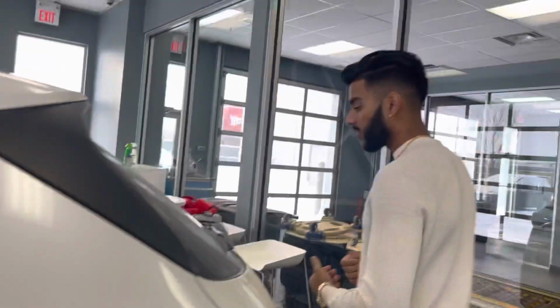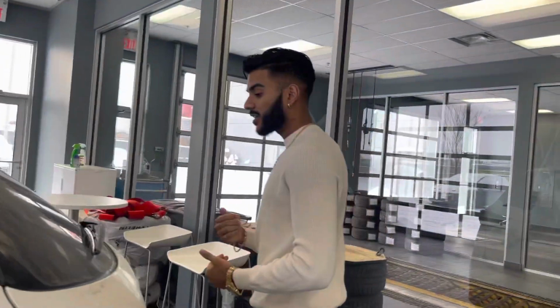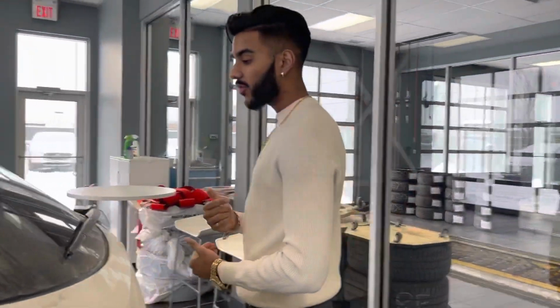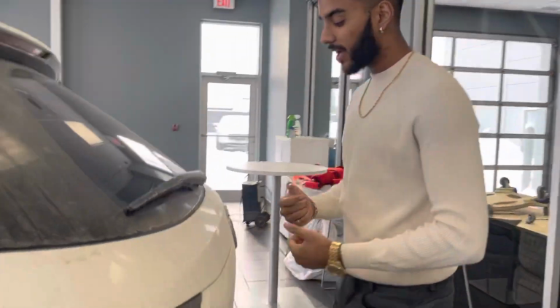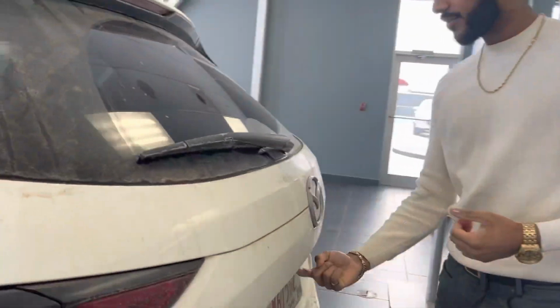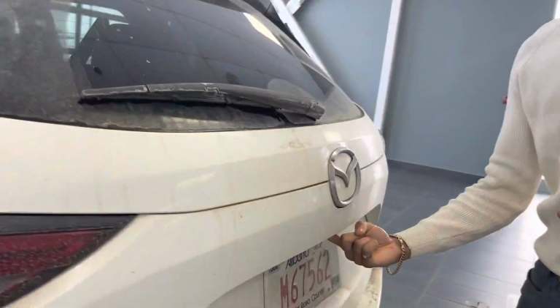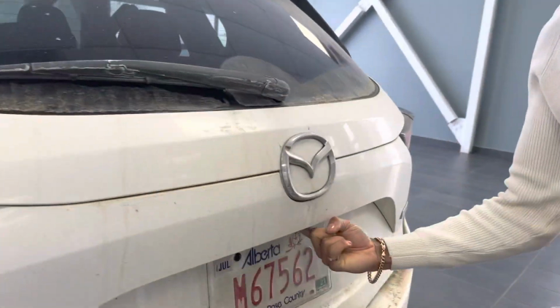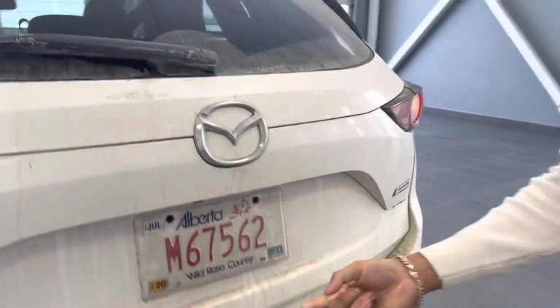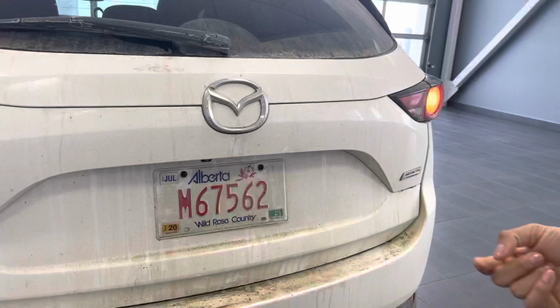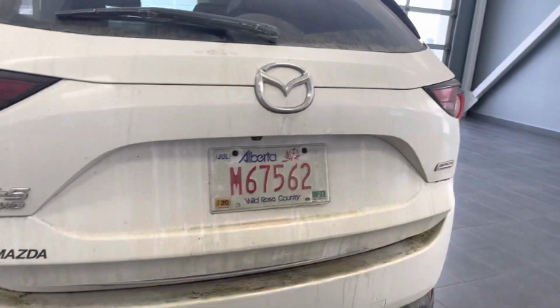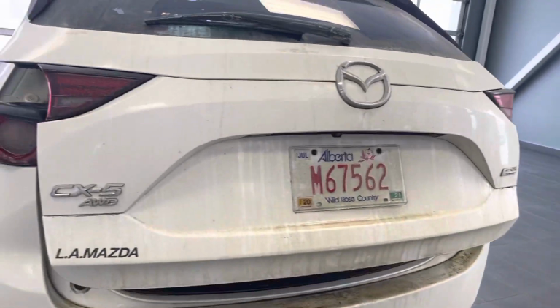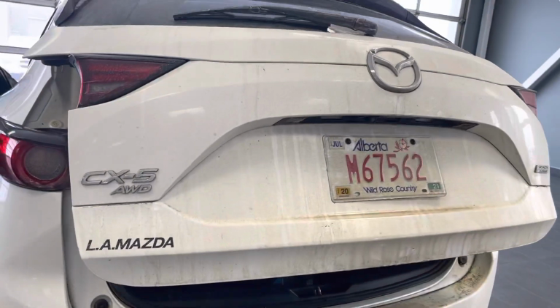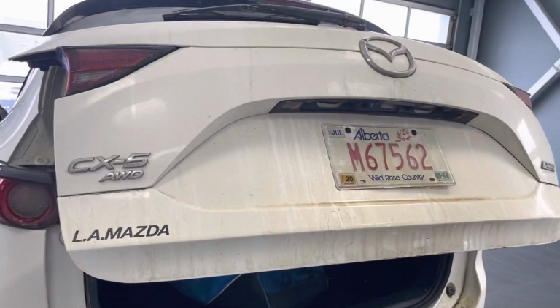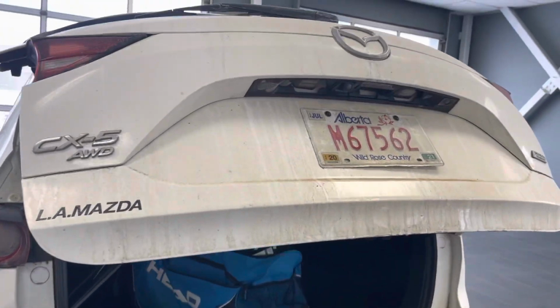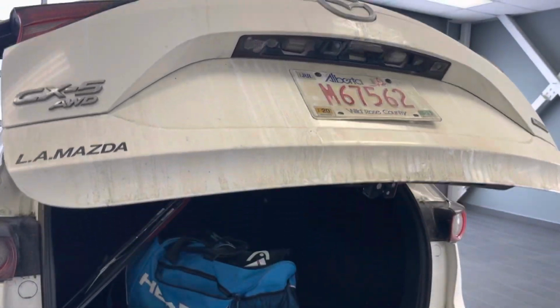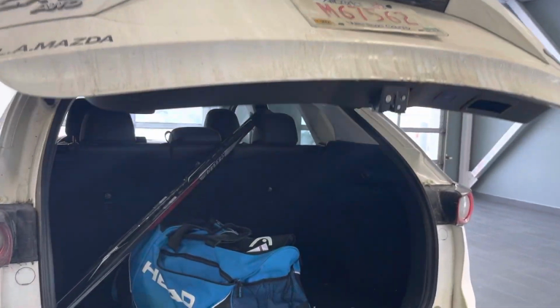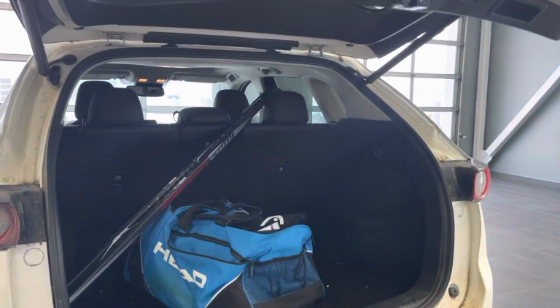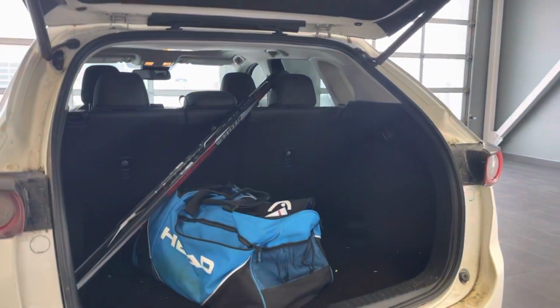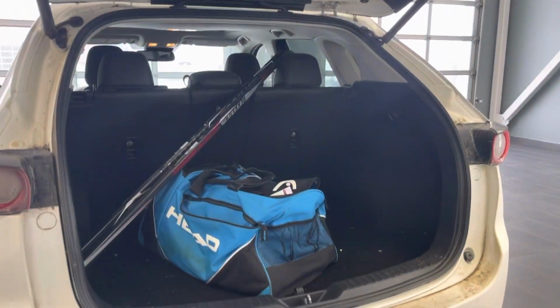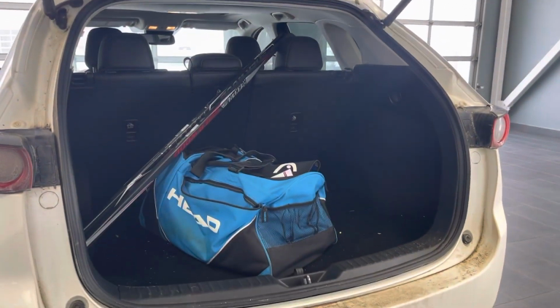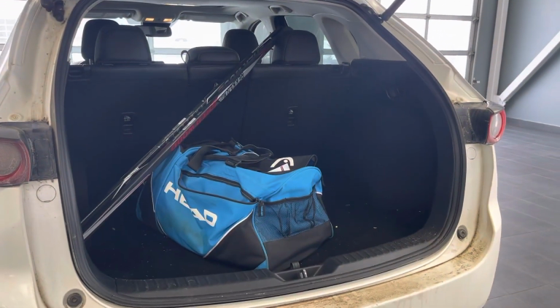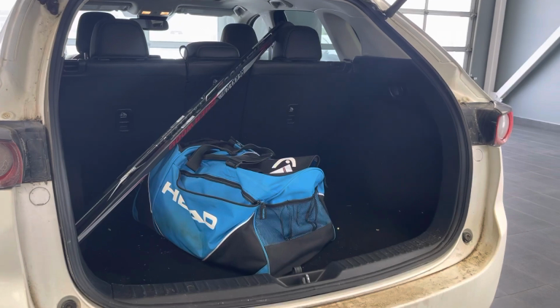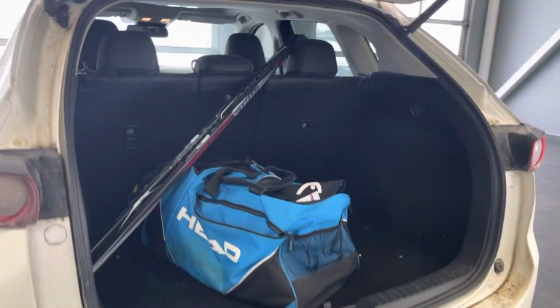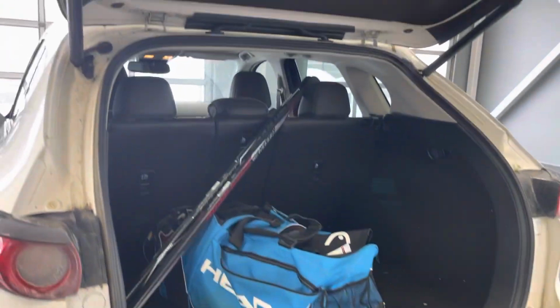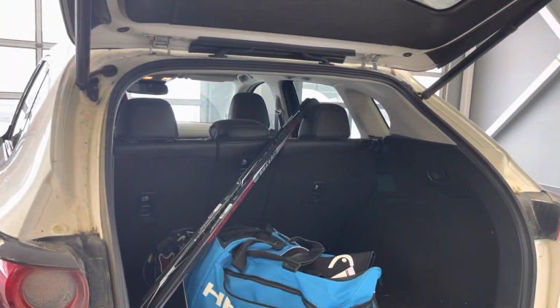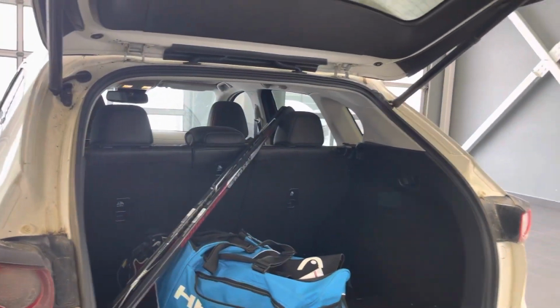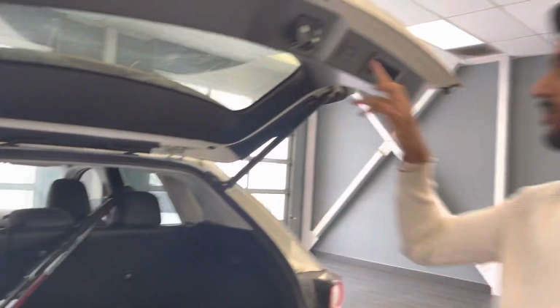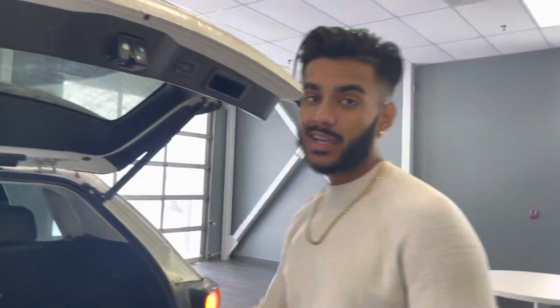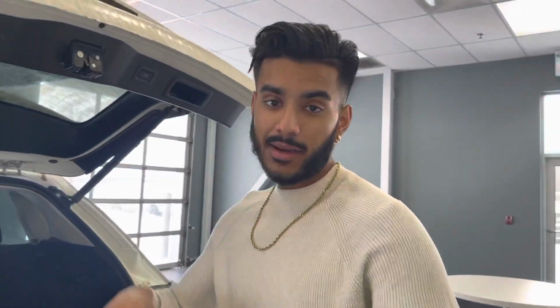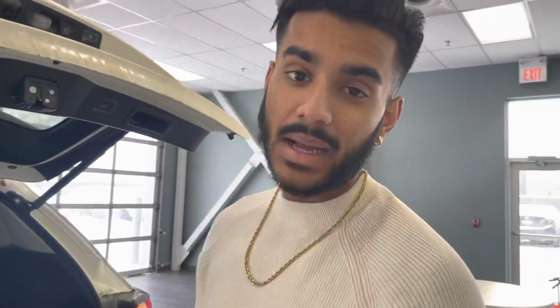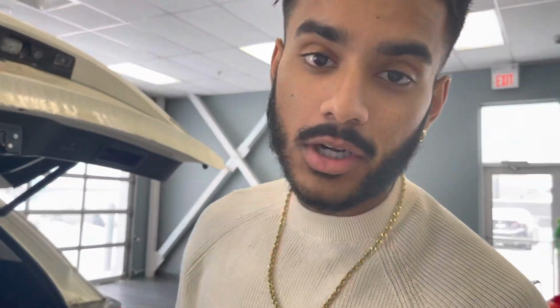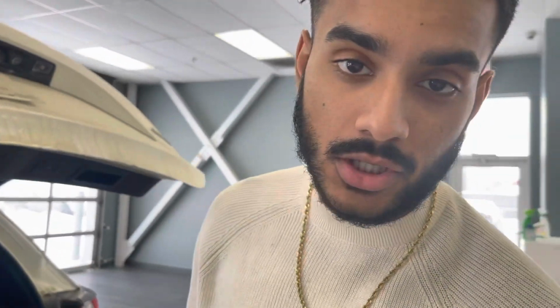Coming over here to the trunk — one thing I love, you click a button and it has a power liftgate with the backup camera, and boom, look at that. You can still fit hockey bags in there and all of that stuff. Click that — pow — comes to a close.